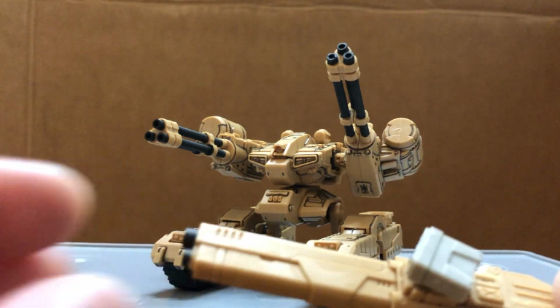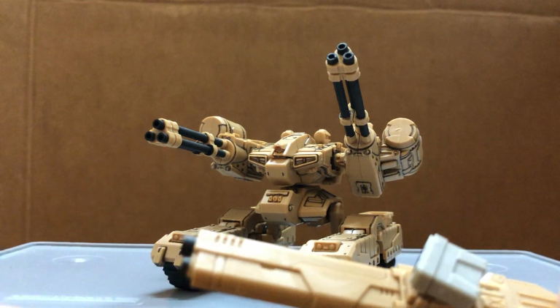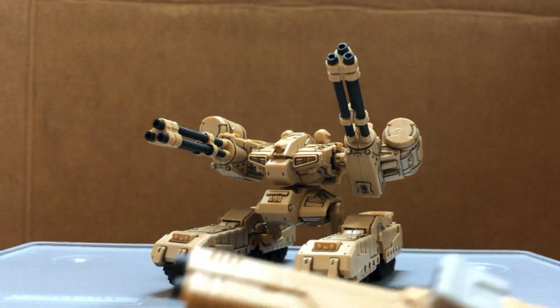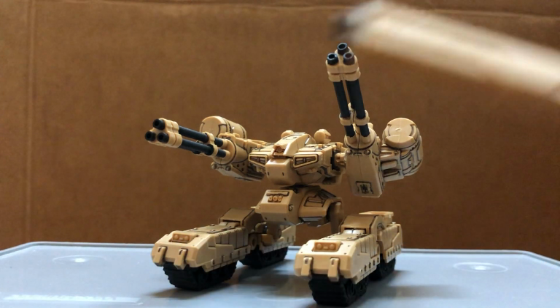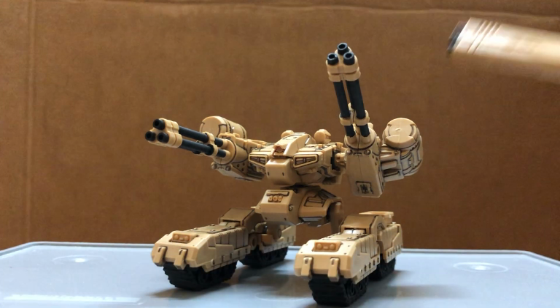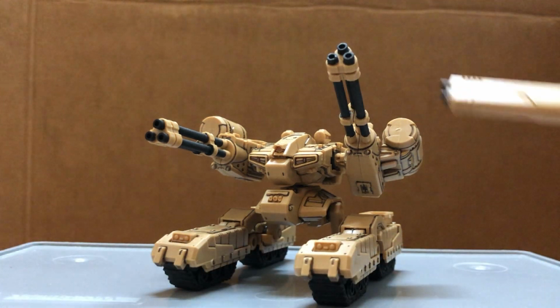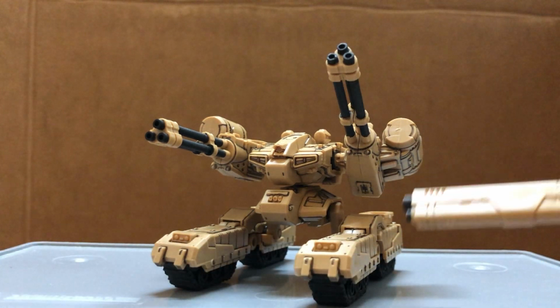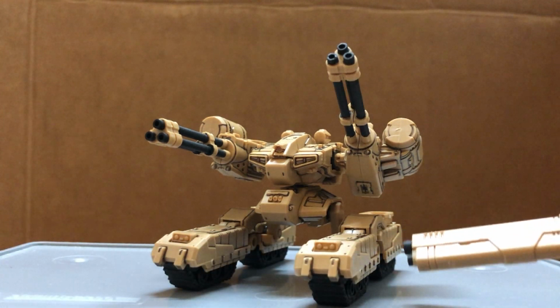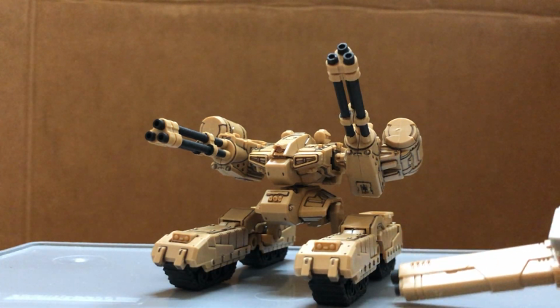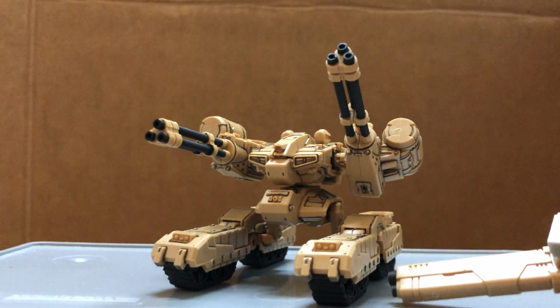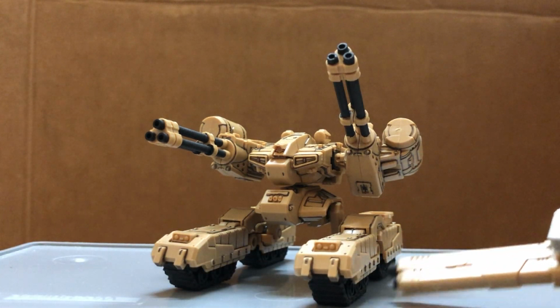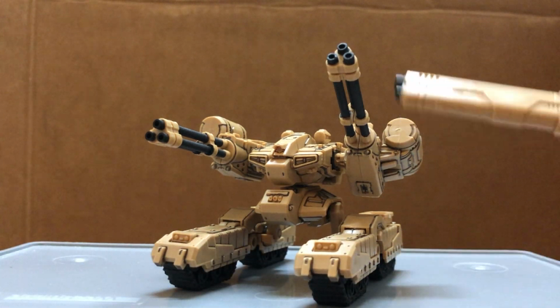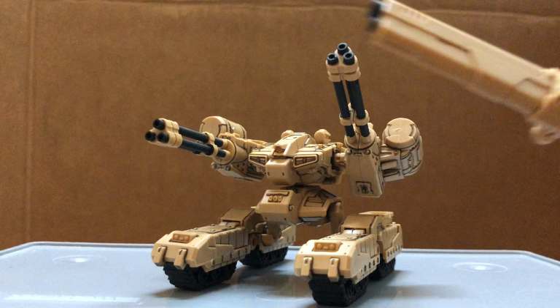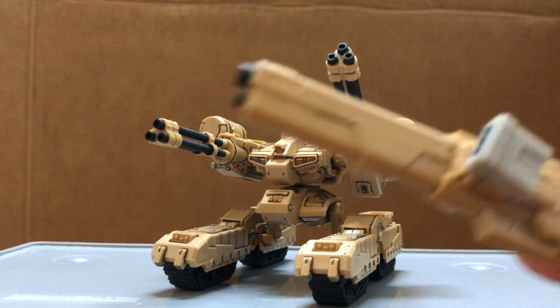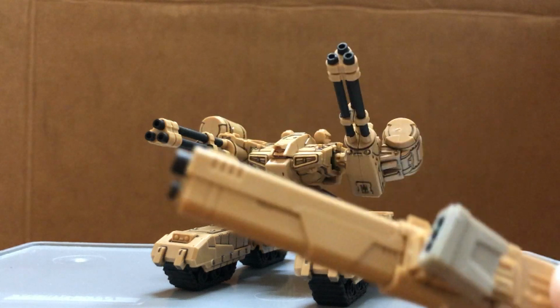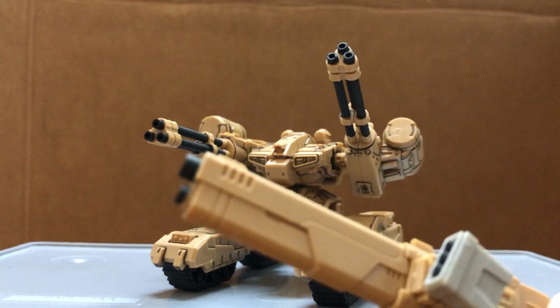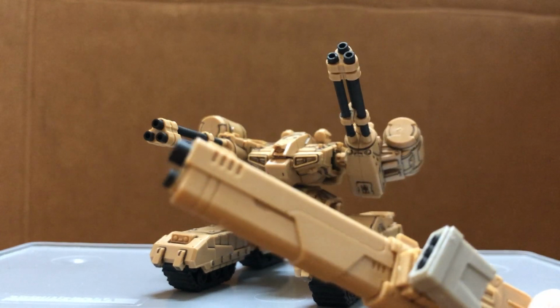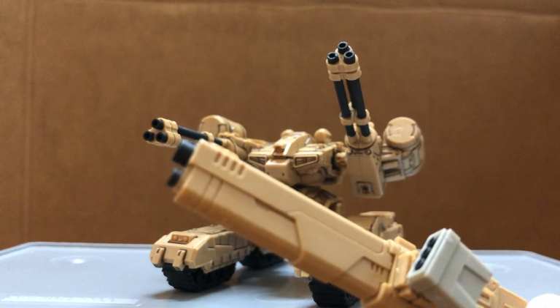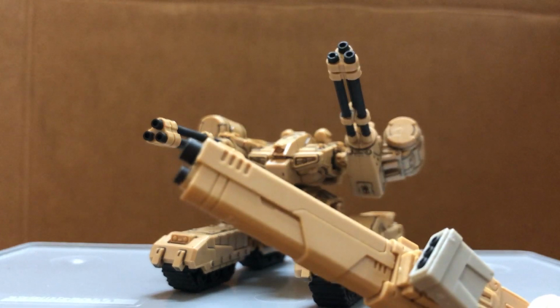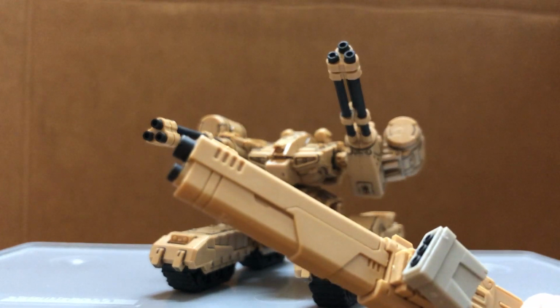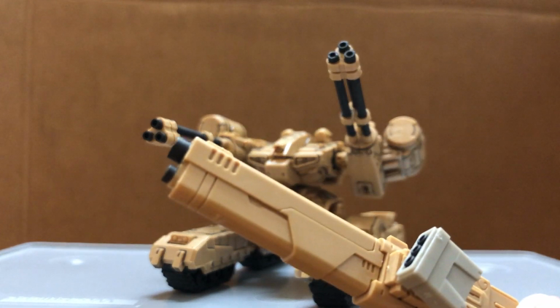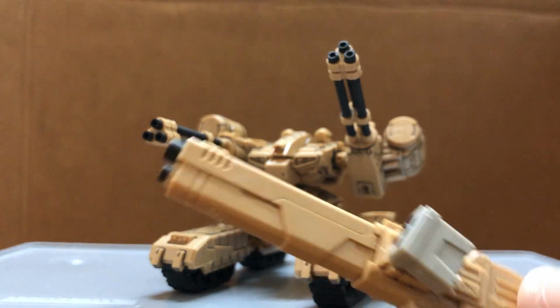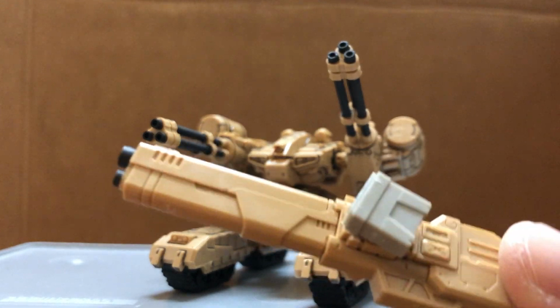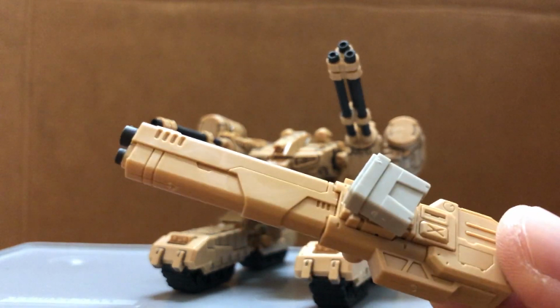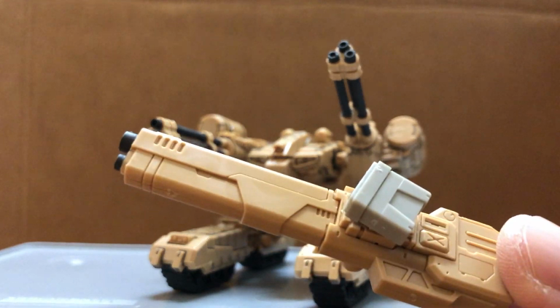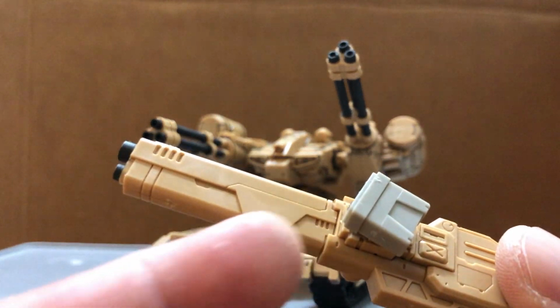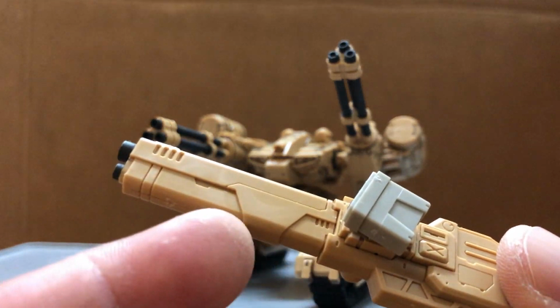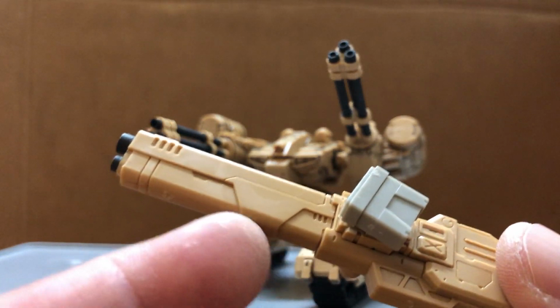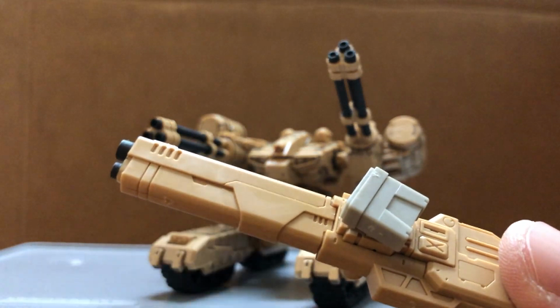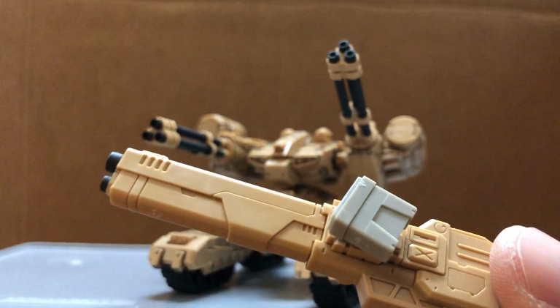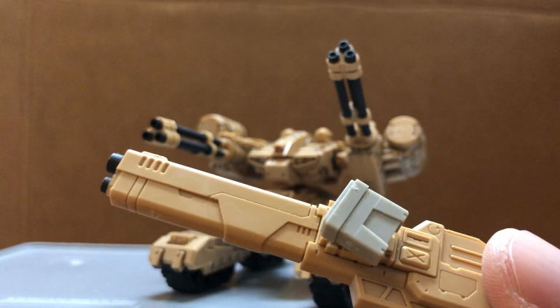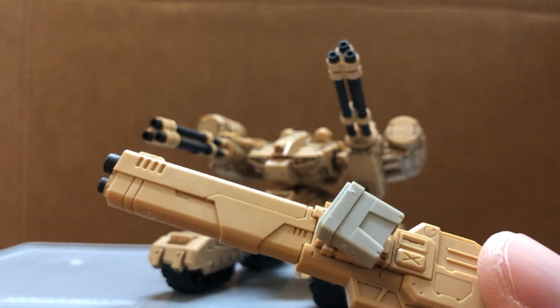So I panel lined it and painted the tracks and the barrels black to make it look better. I got lazy on this one, so I didn't panel line it yet.